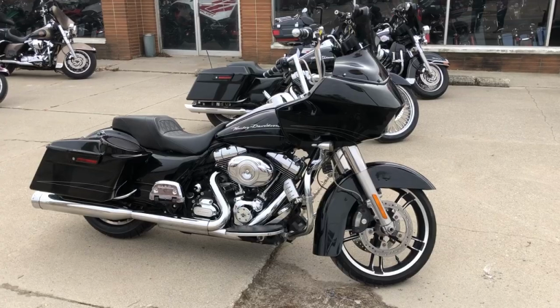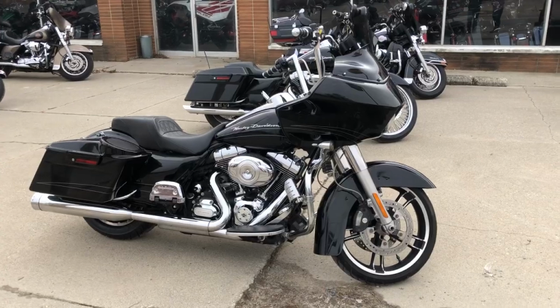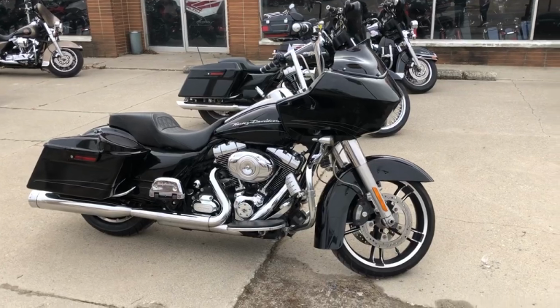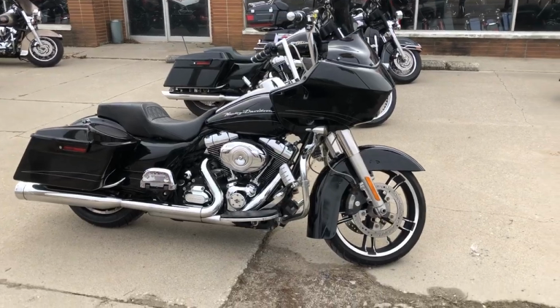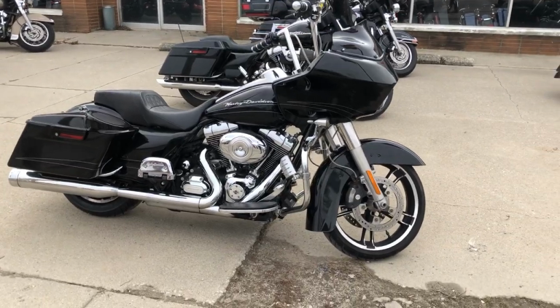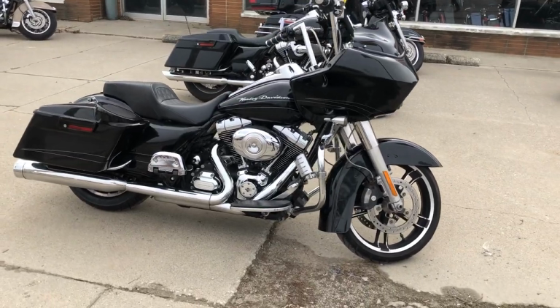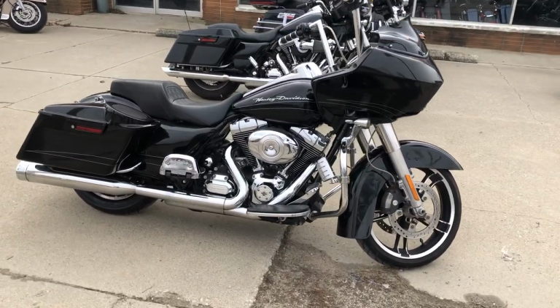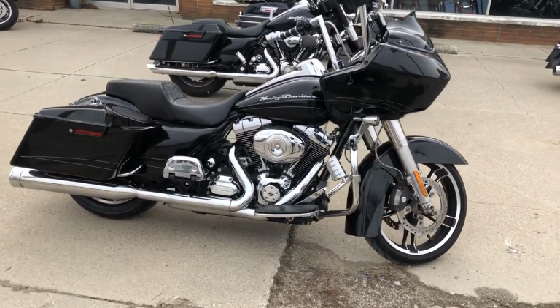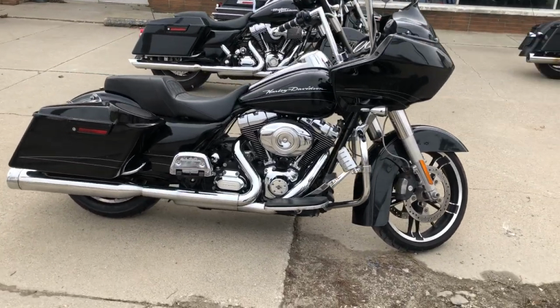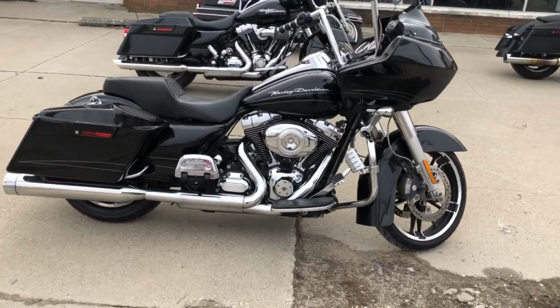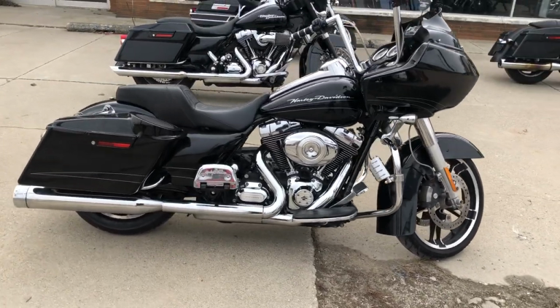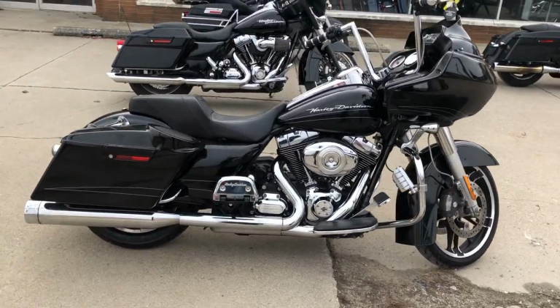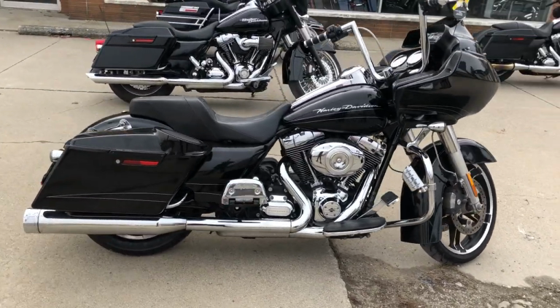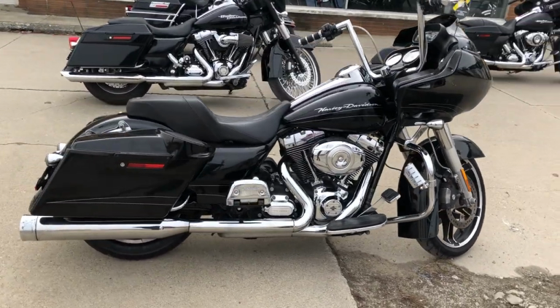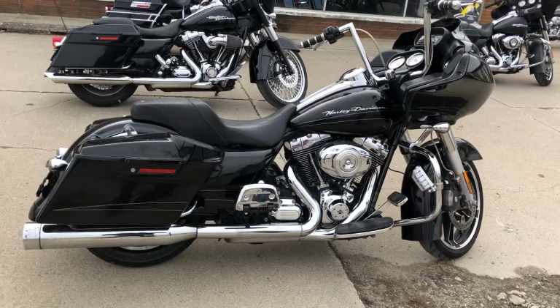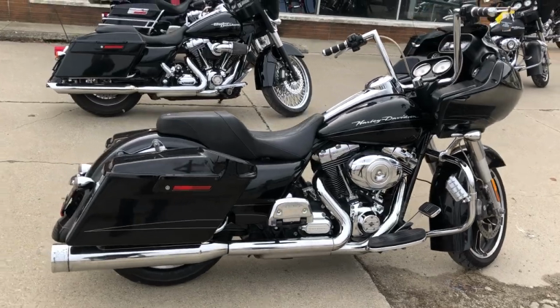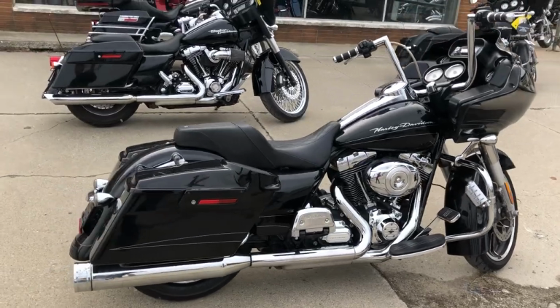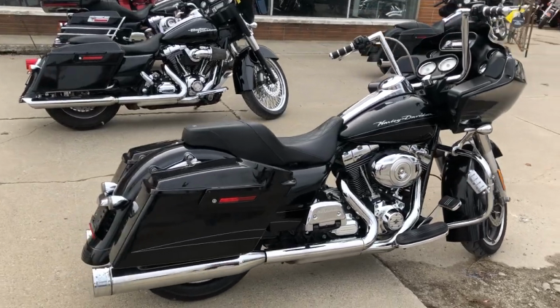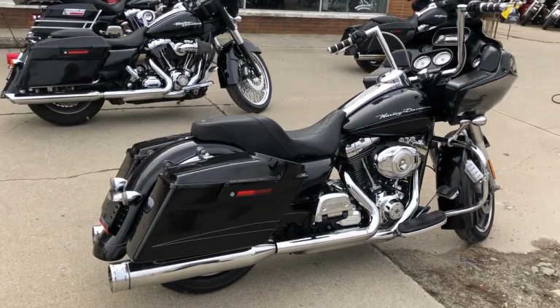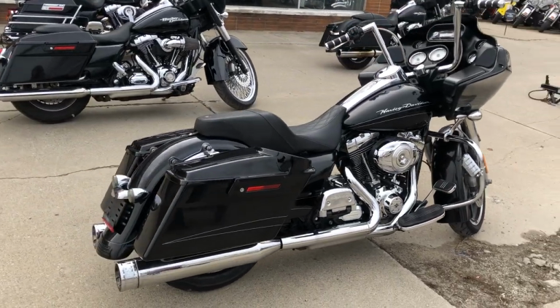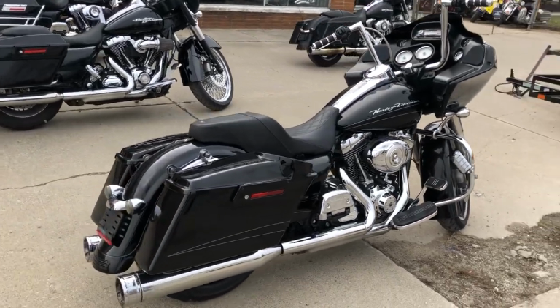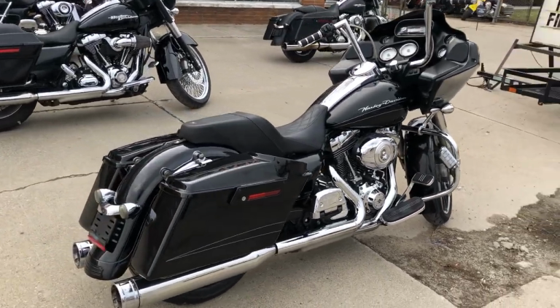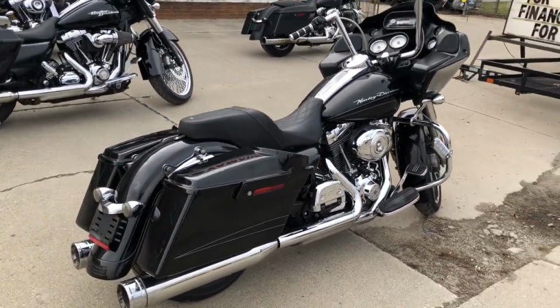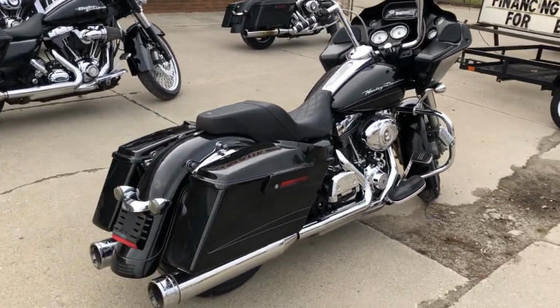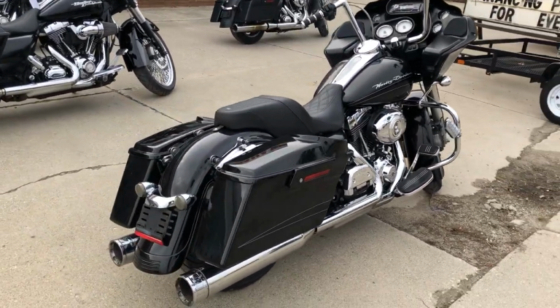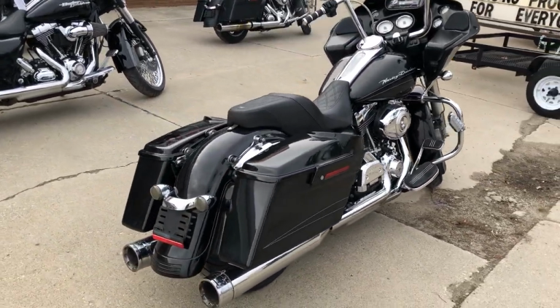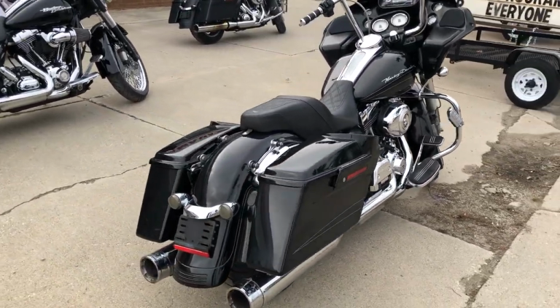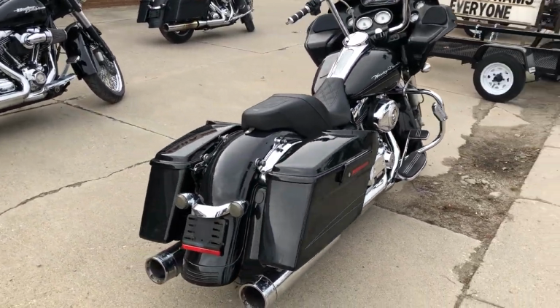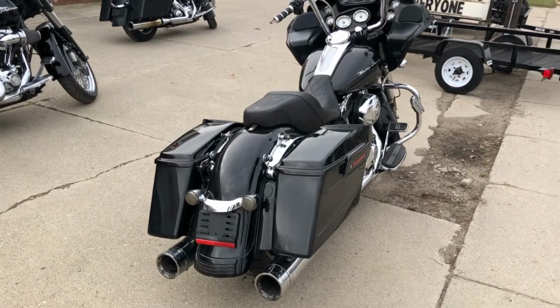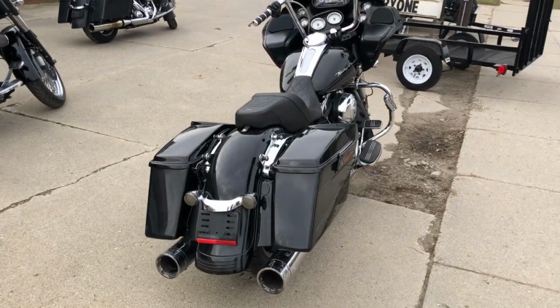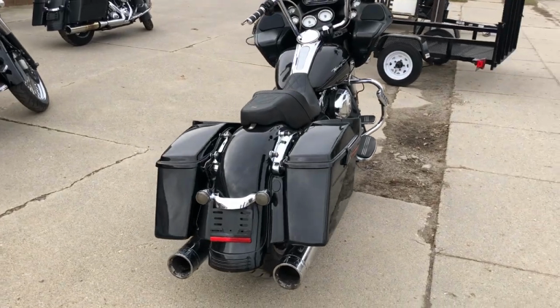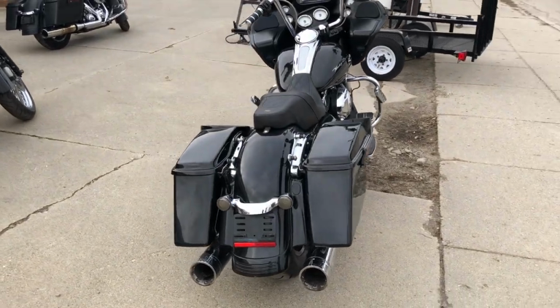Hey guys, ApprovalPowerSports.com here with a used Road Glide for sale with high-gloss crooked black paint, 12-inch handlebar risers, upgraded floorboards, highway pegs, and tons of chrome.